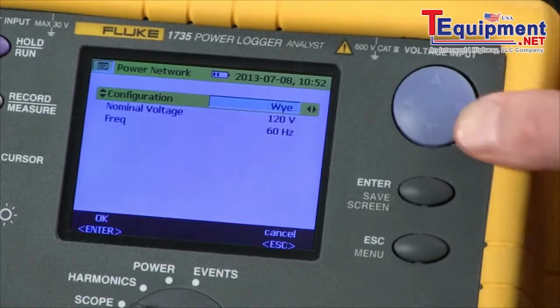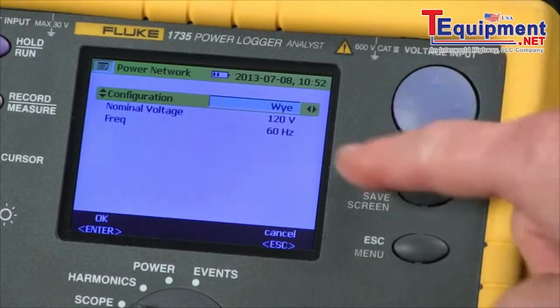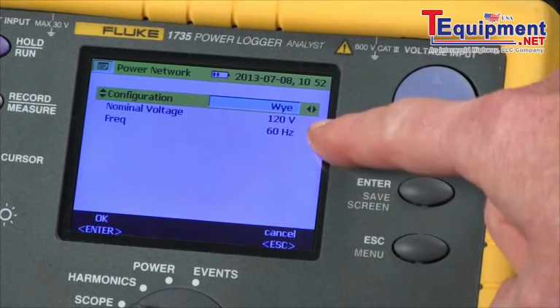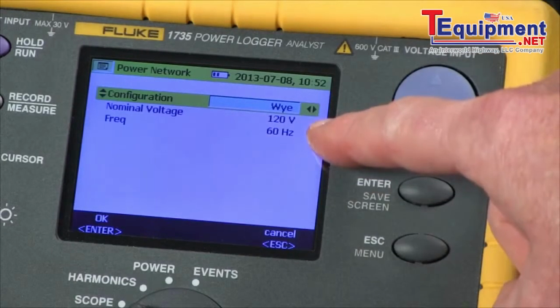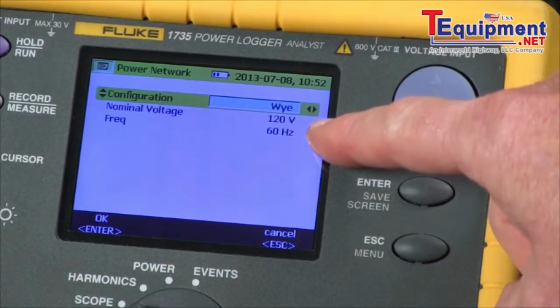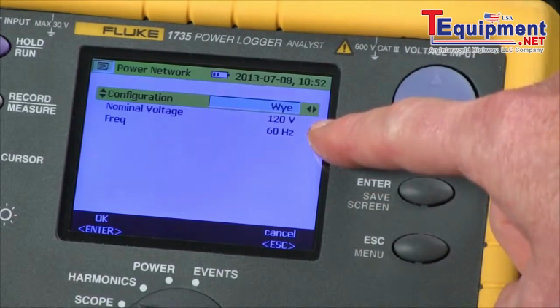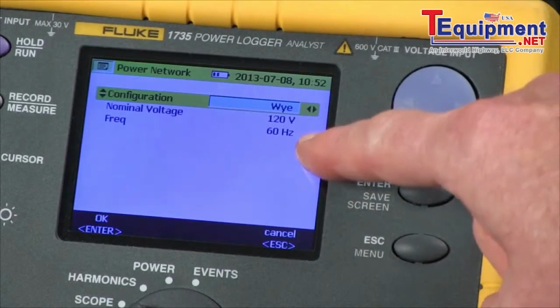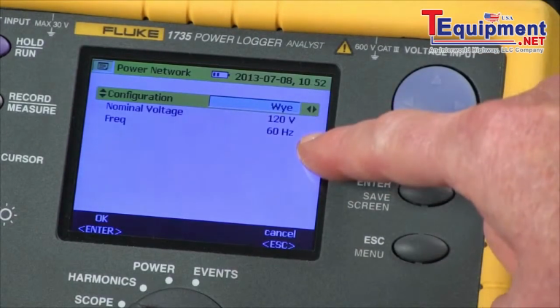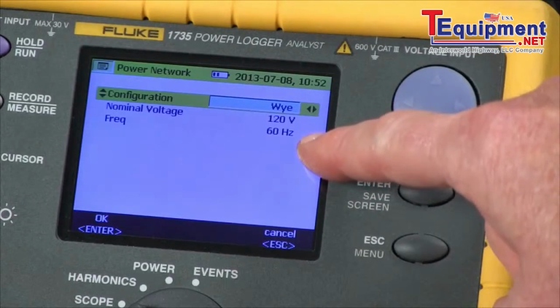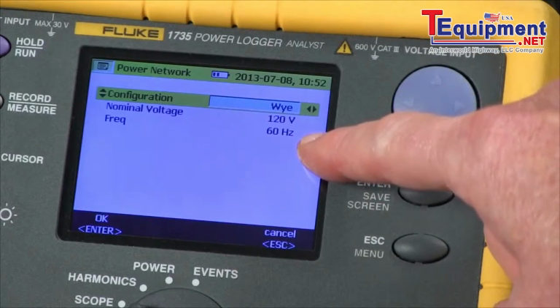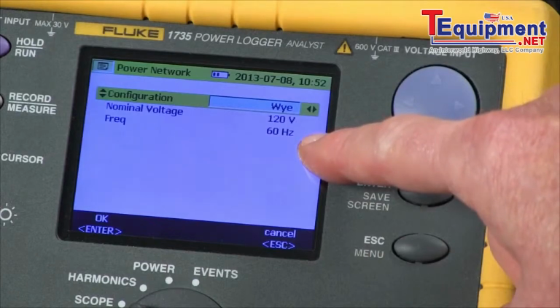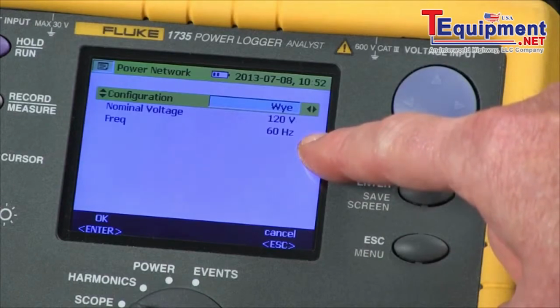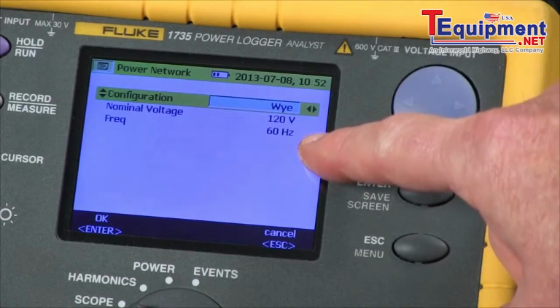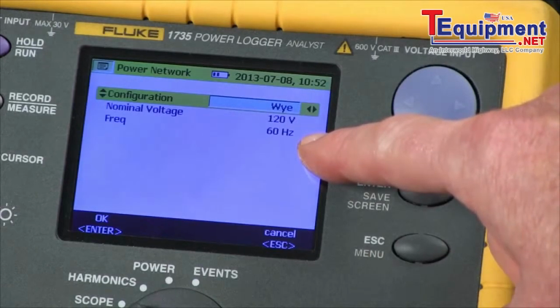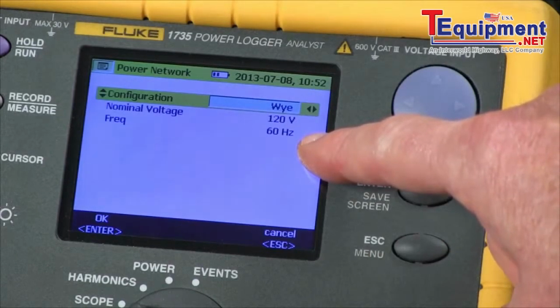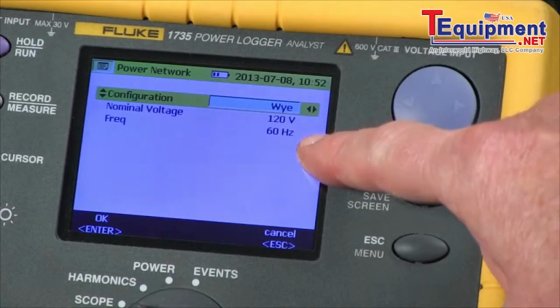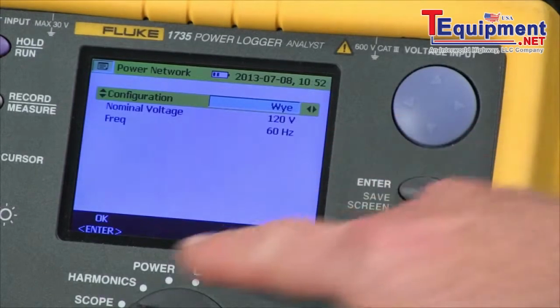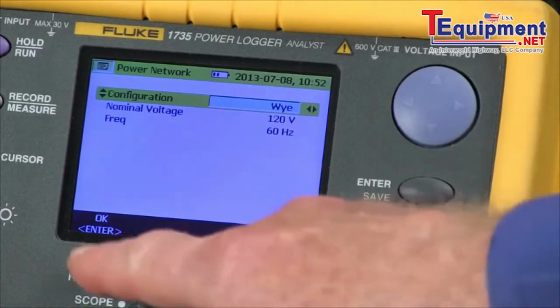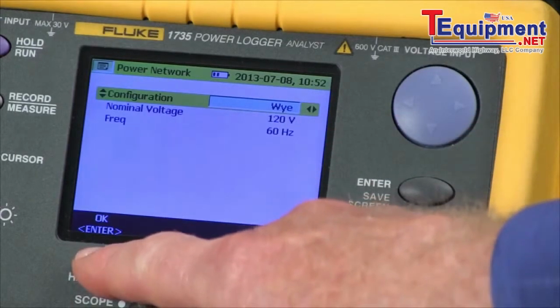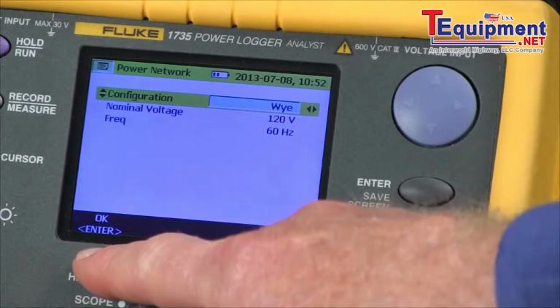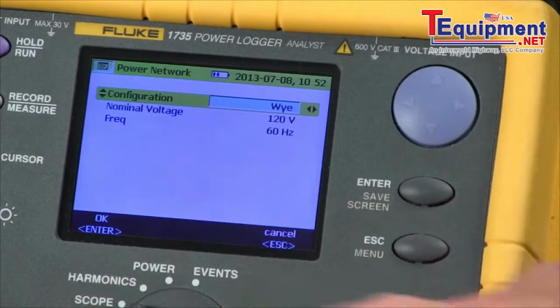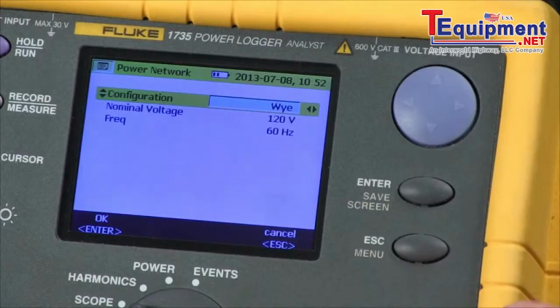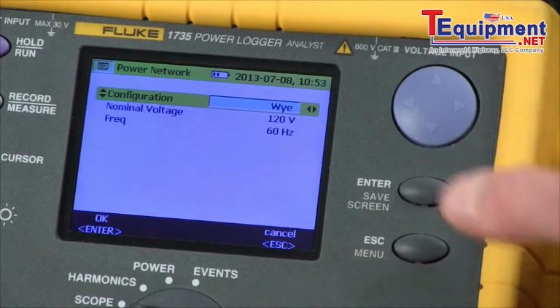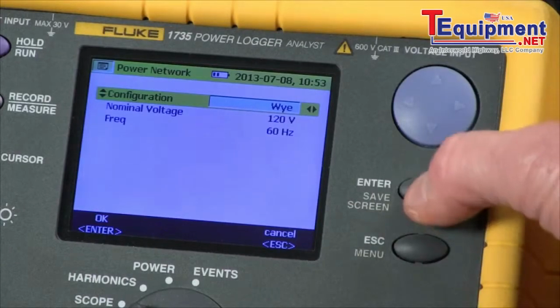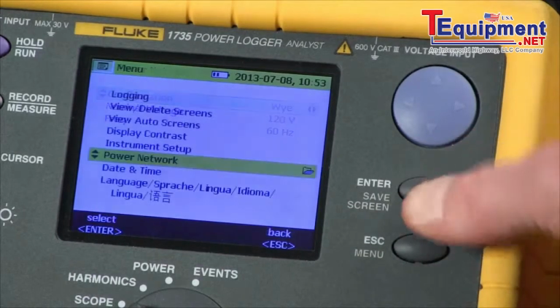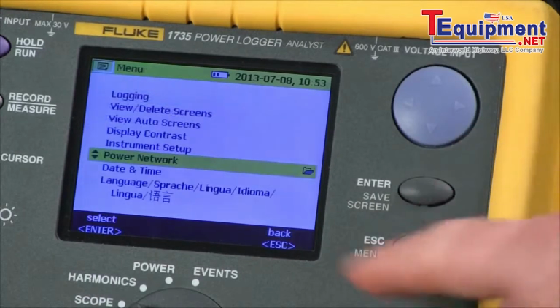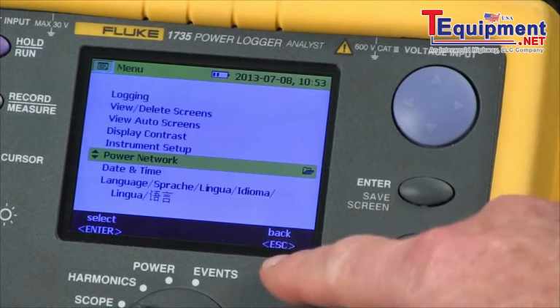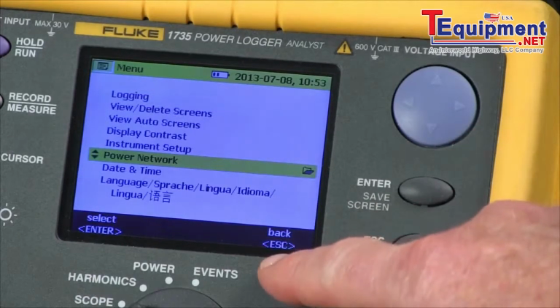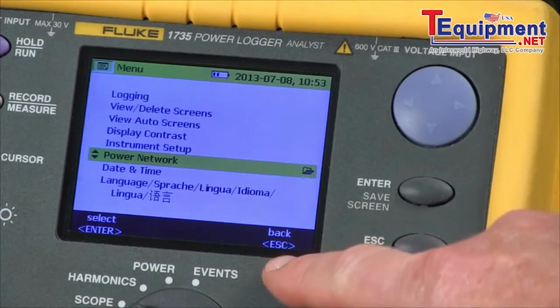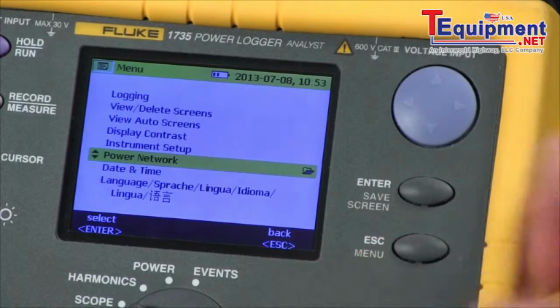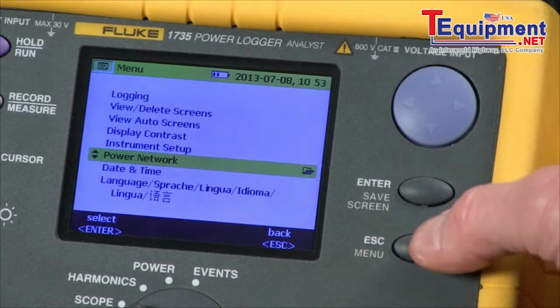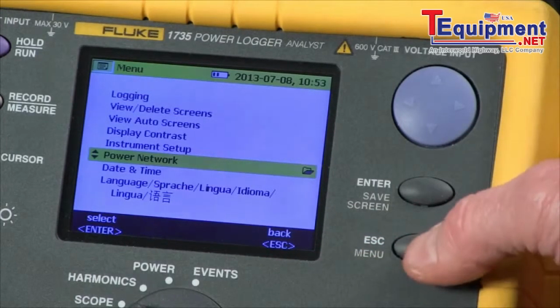You can also change your nominal voltage and frequency from this screen as well. Once things are configured properly, we press the enter key to confirm, and the escape key to come back to our main scope screen.